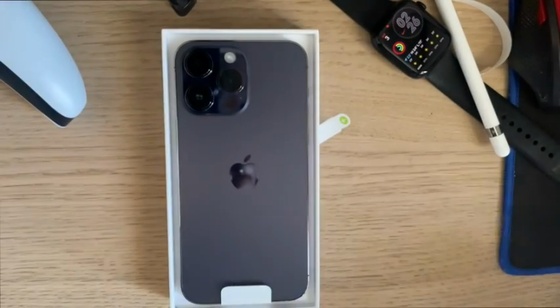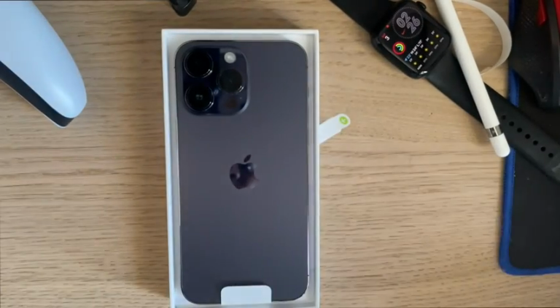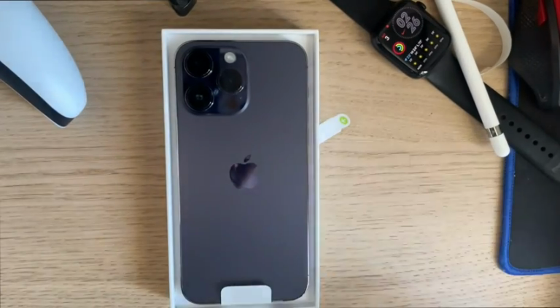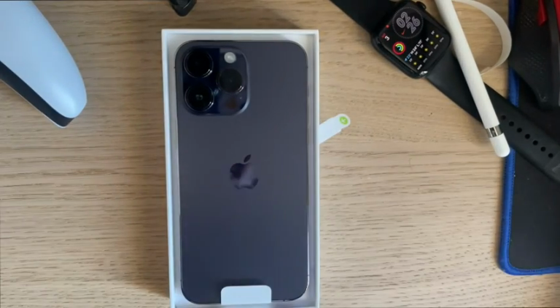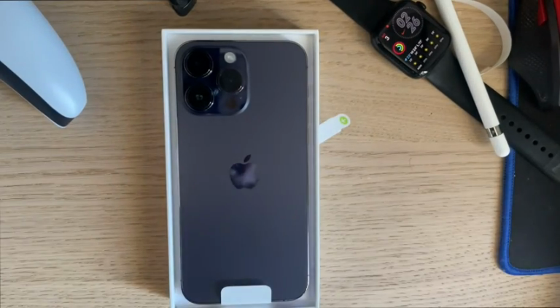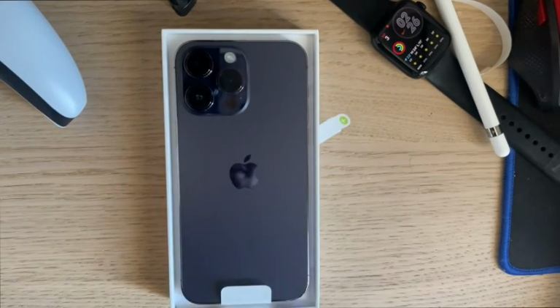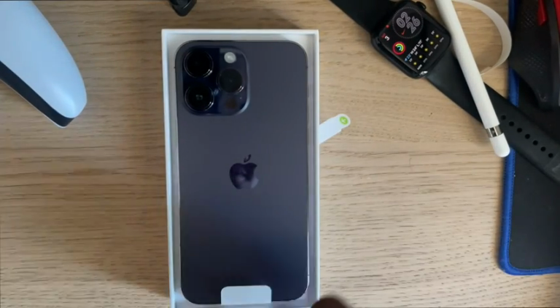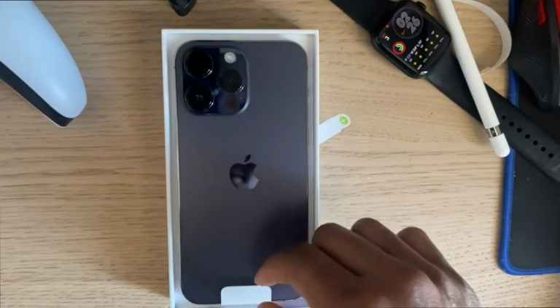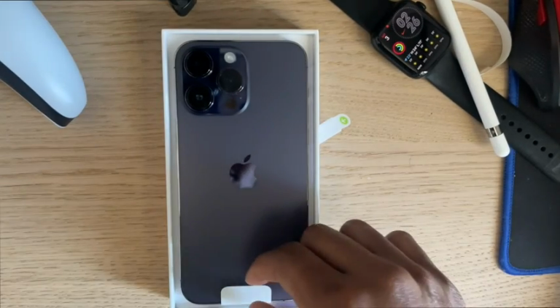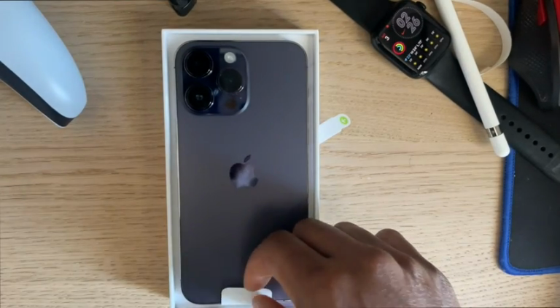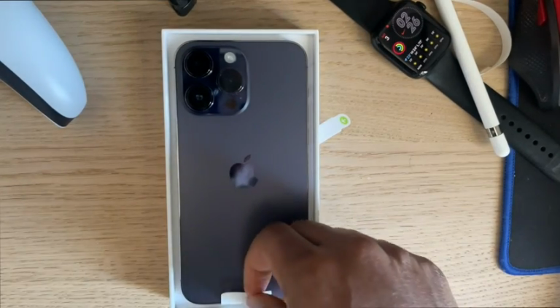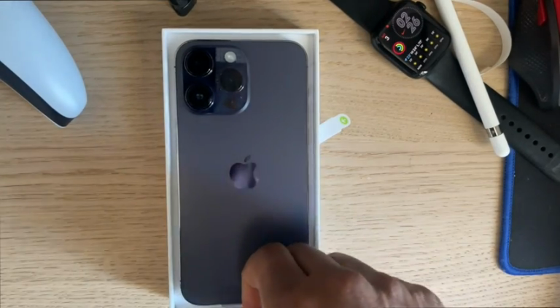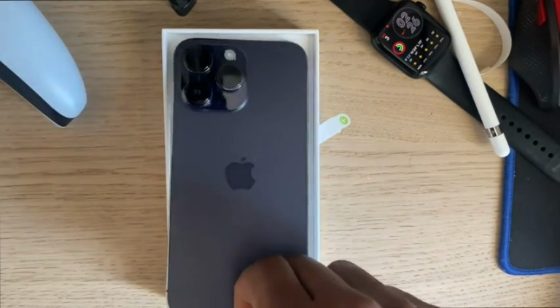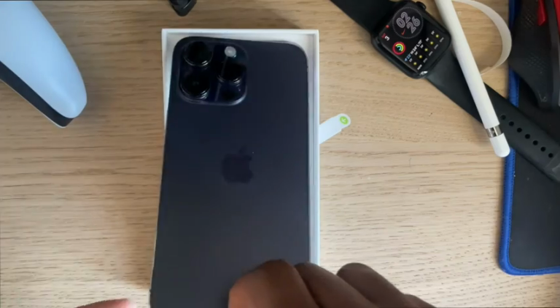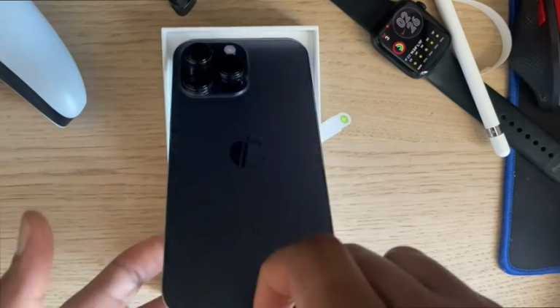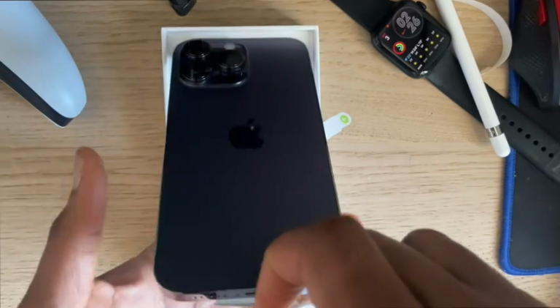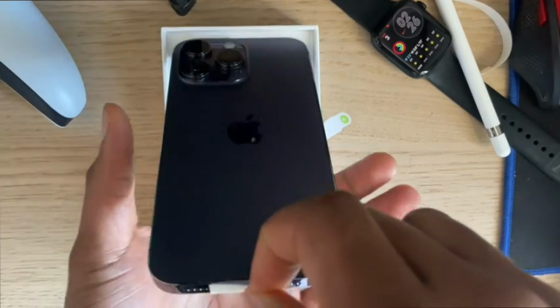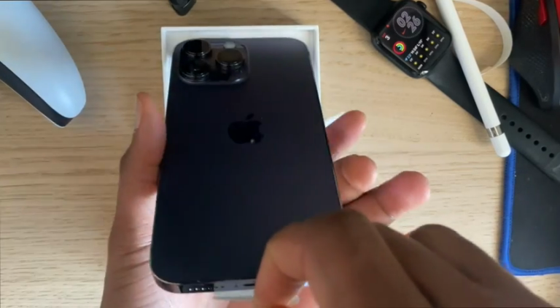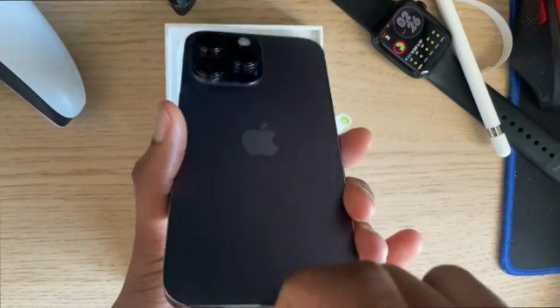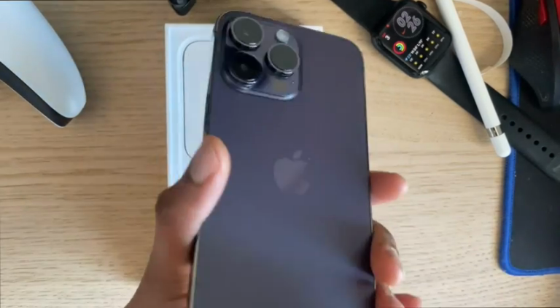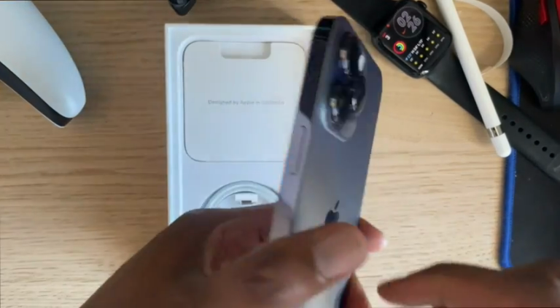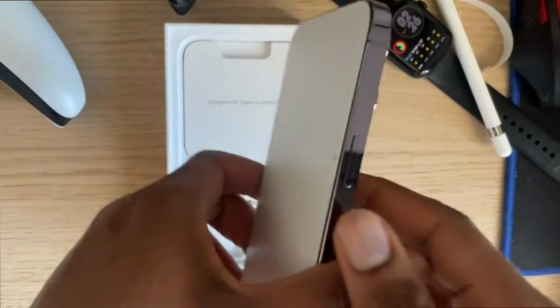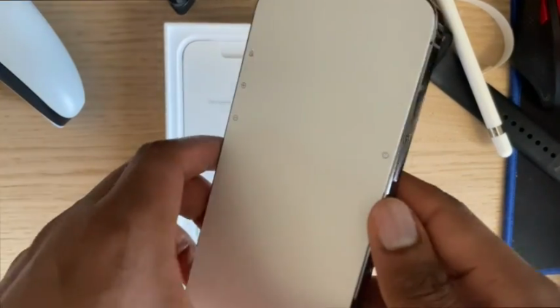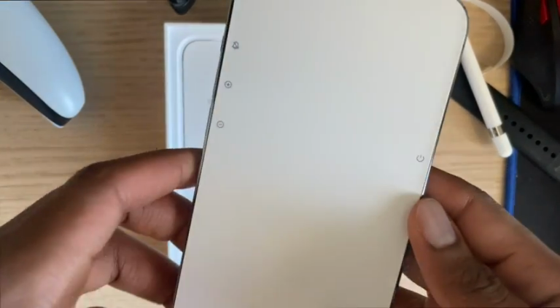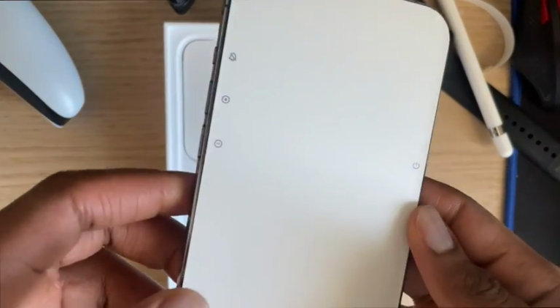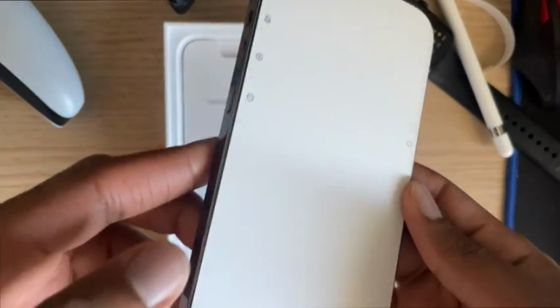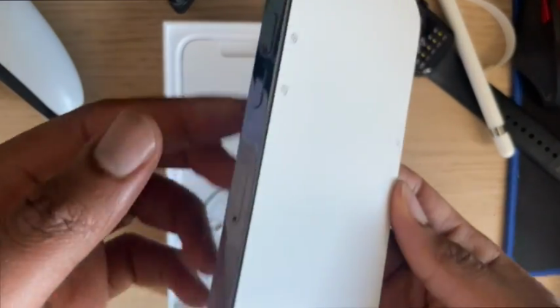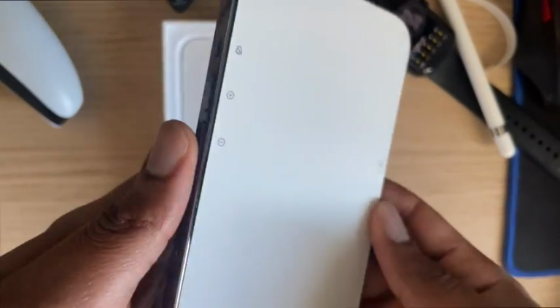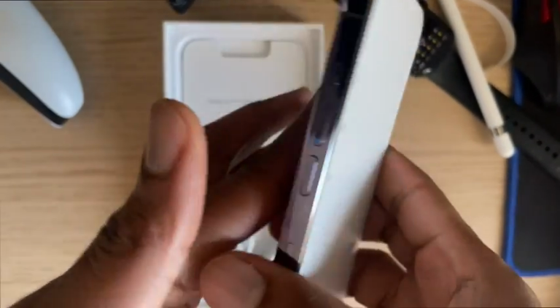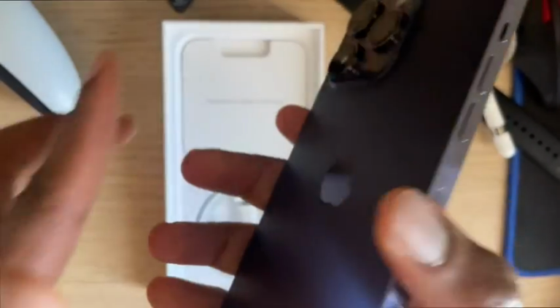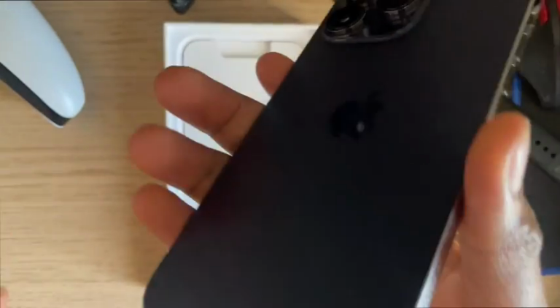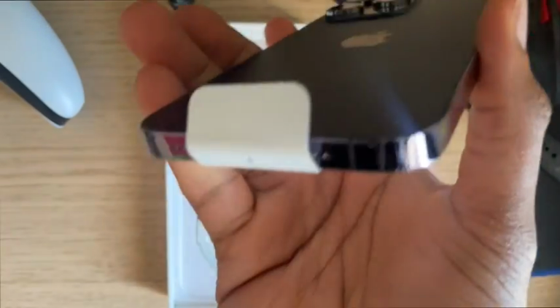That color — Jesus Christ! If you want me to review the PS5 or the Apple Watch, let me know.